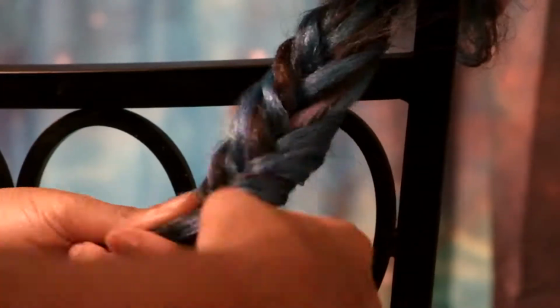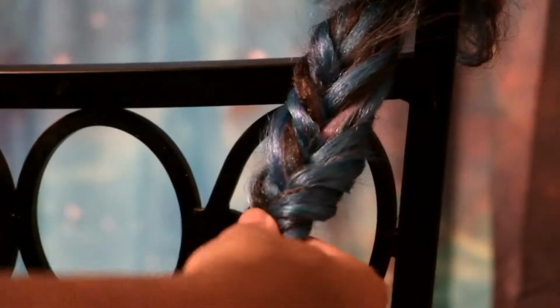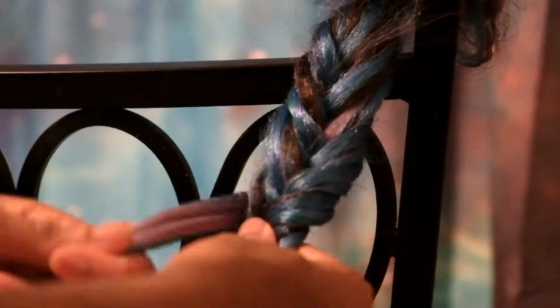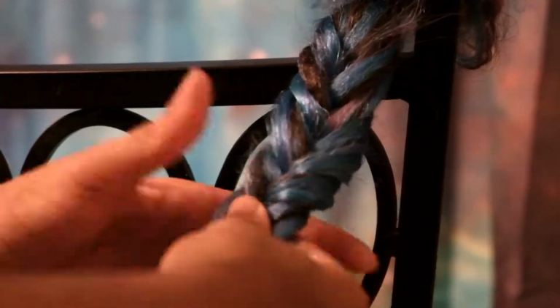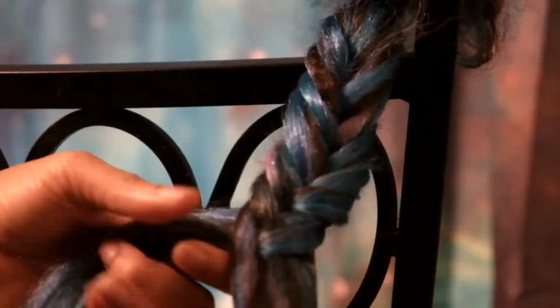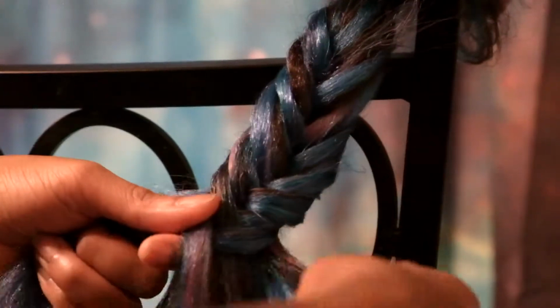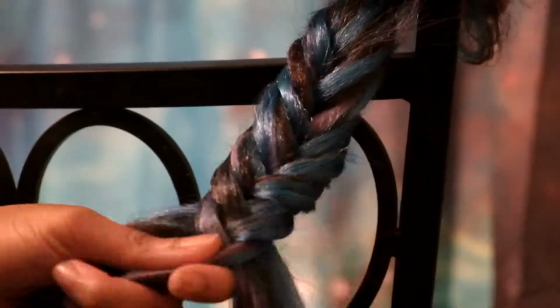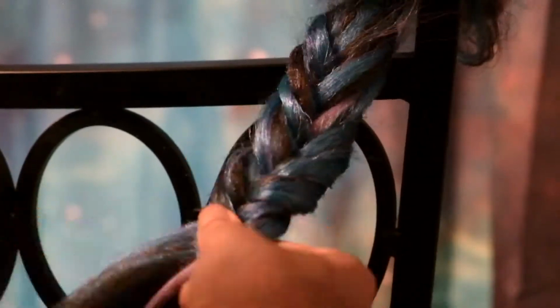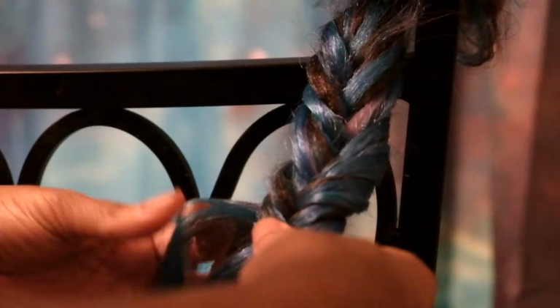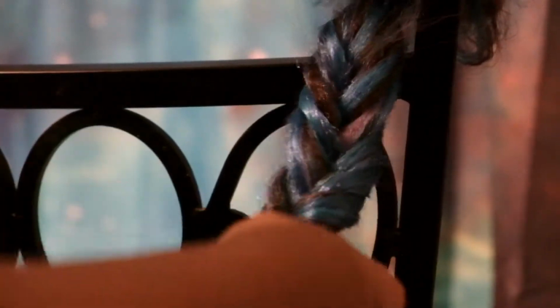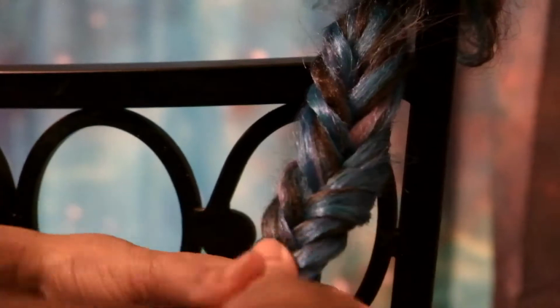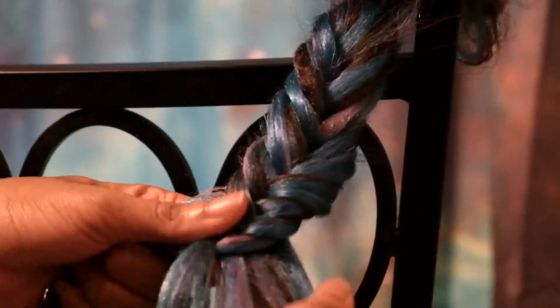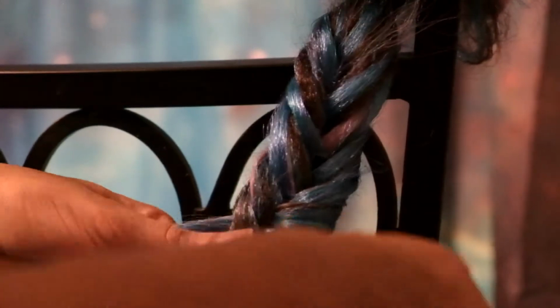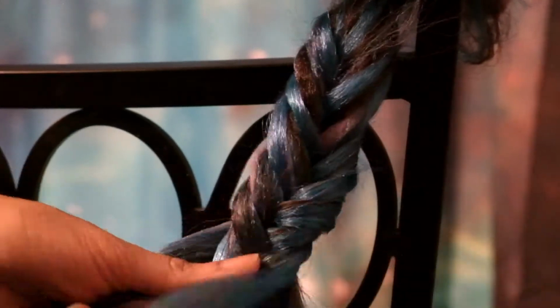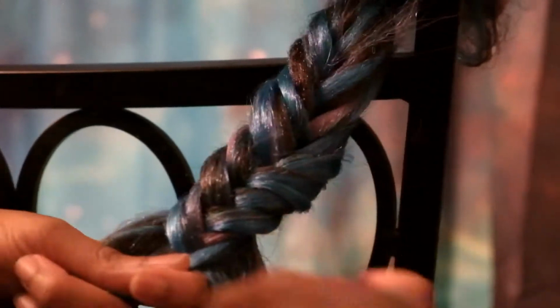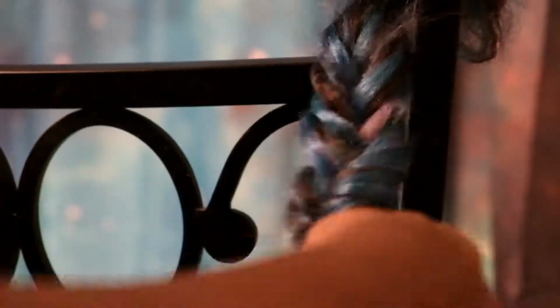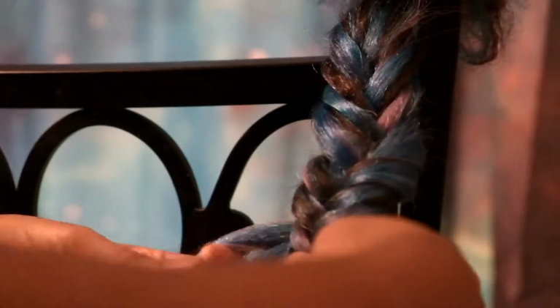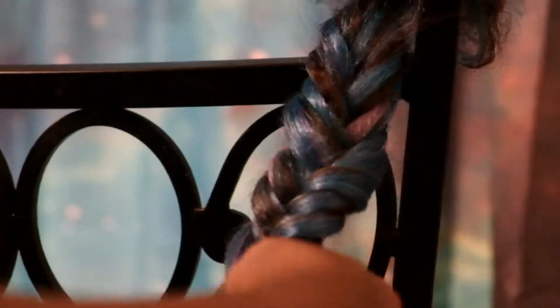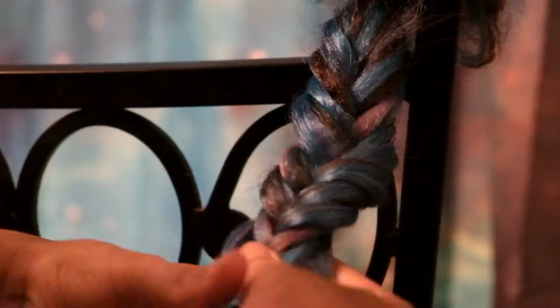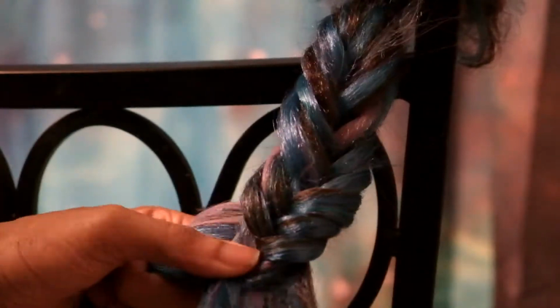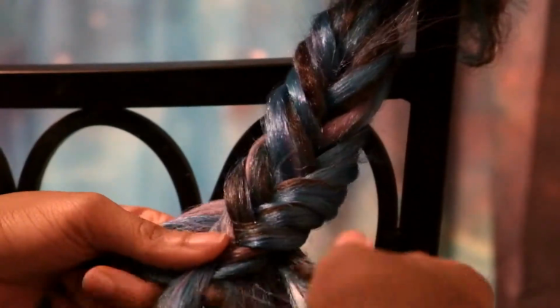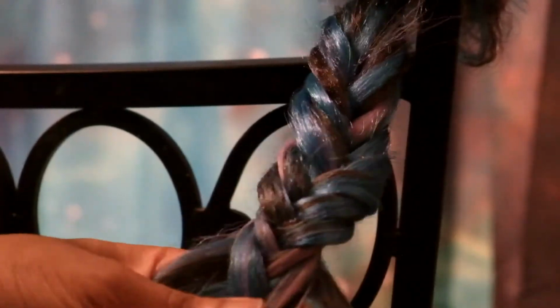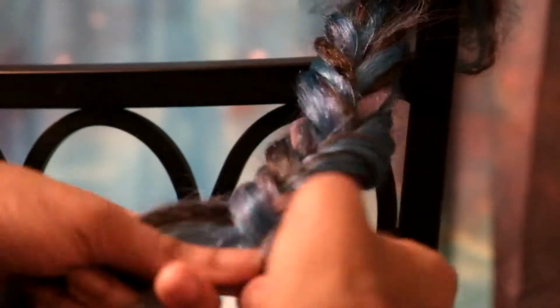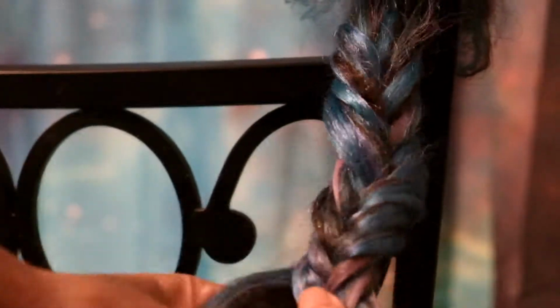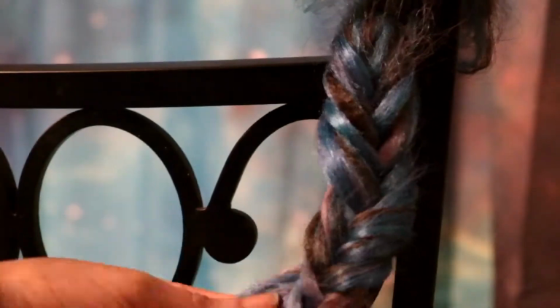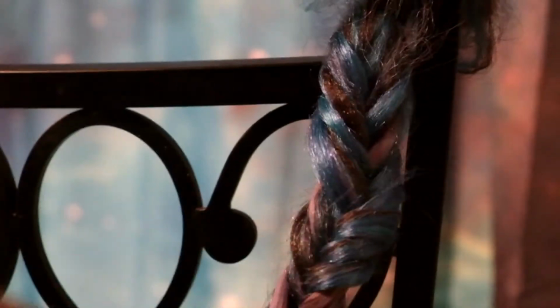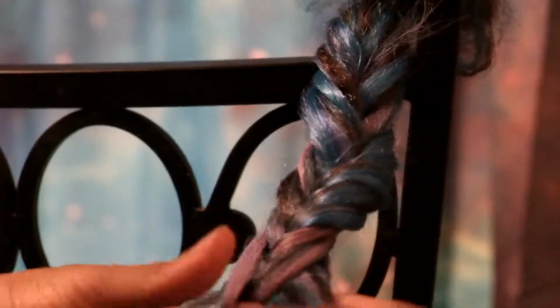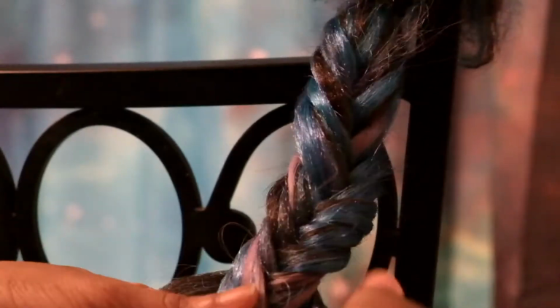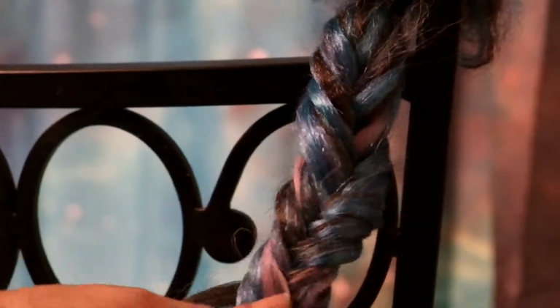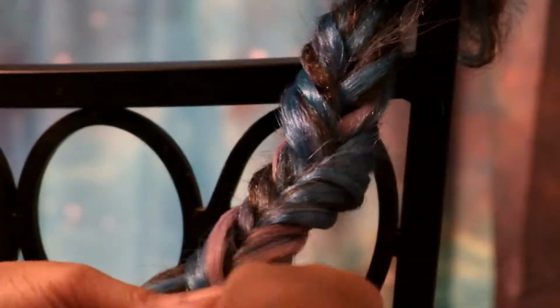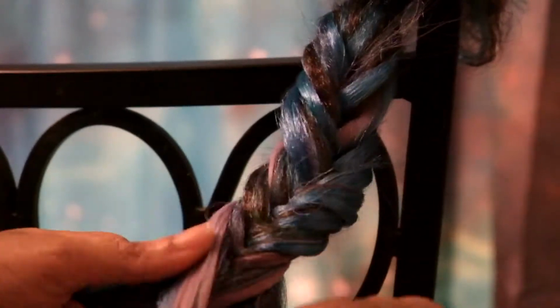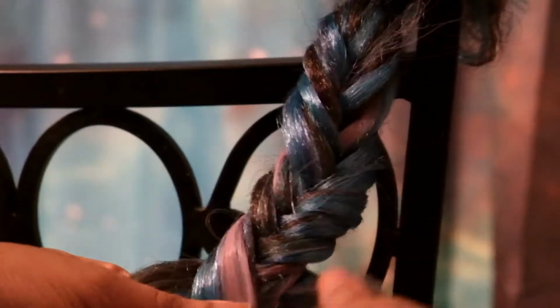Watch yourself how you're braiding. If it's a little wonky, it's okay, because you're still going to have a little work to do to the braid after you finish braiding. But just depending on how perfect you like things, take your time. It gets better with practice.